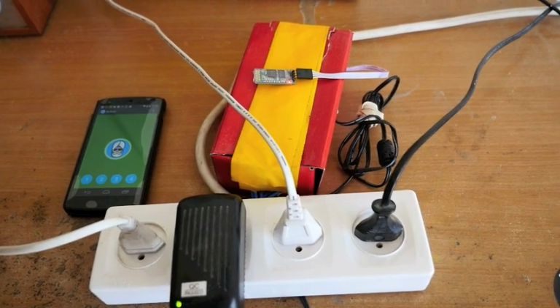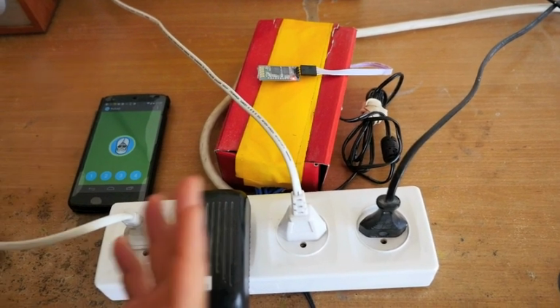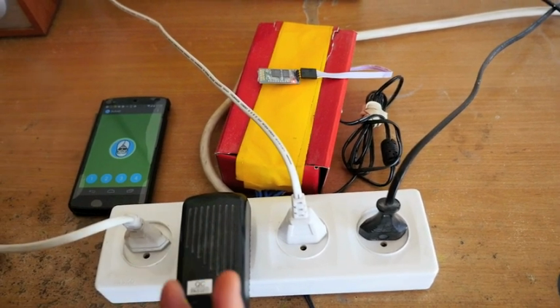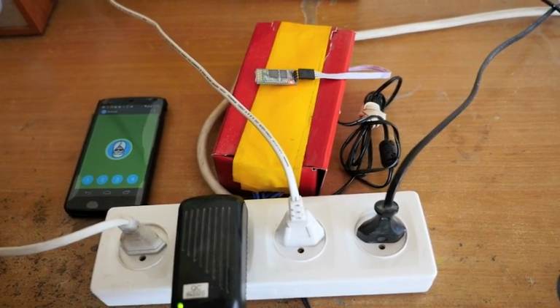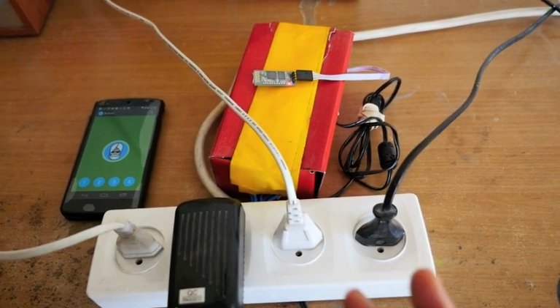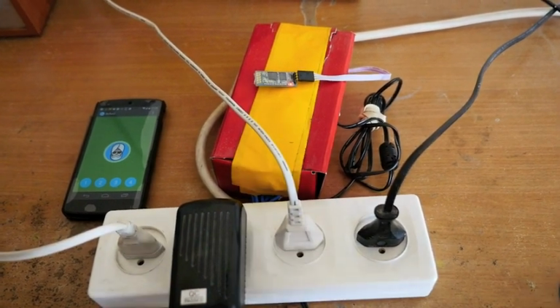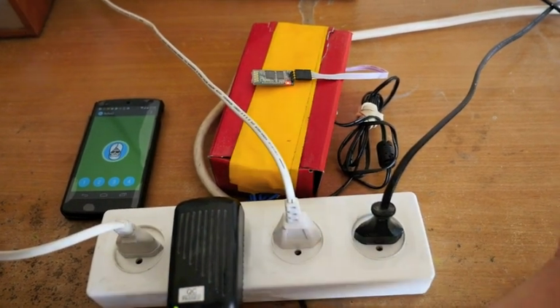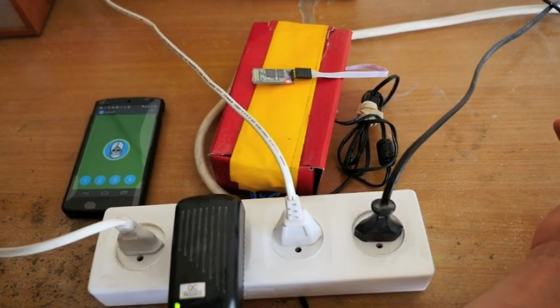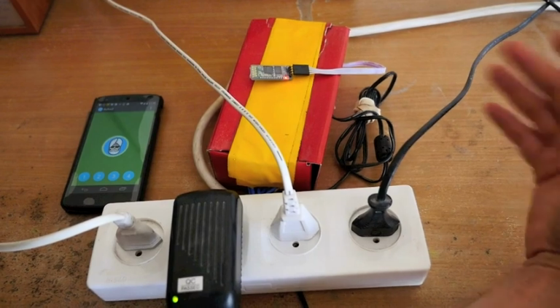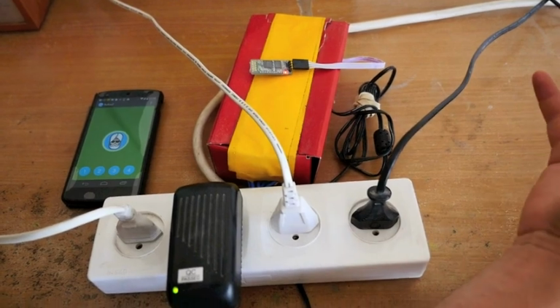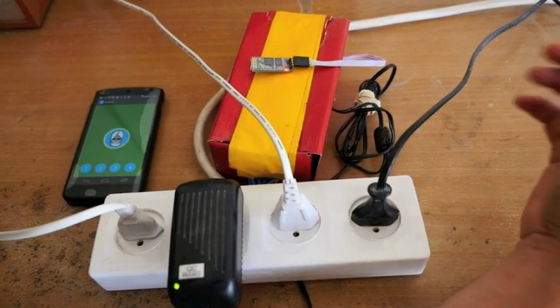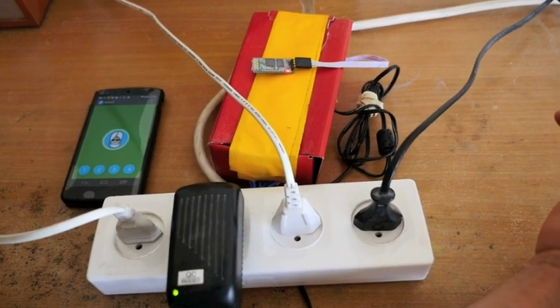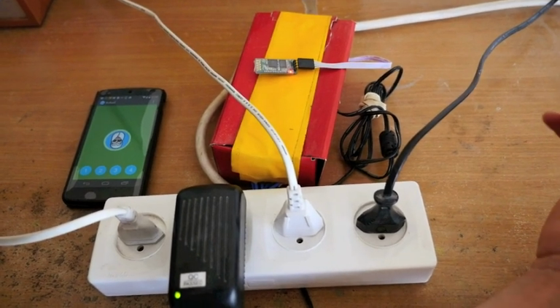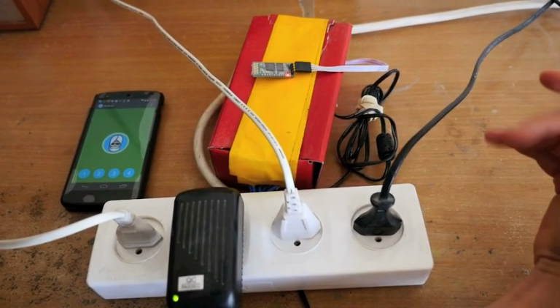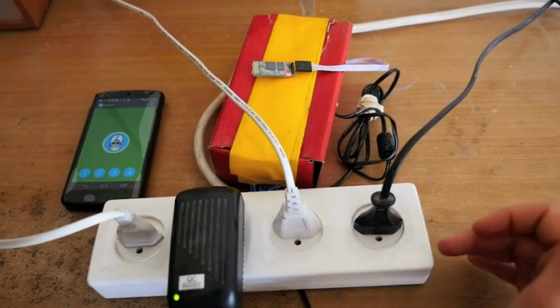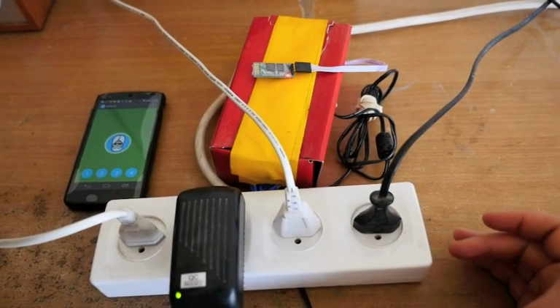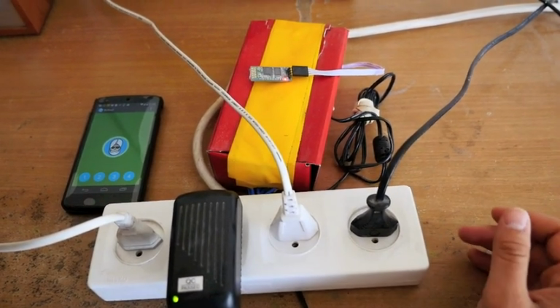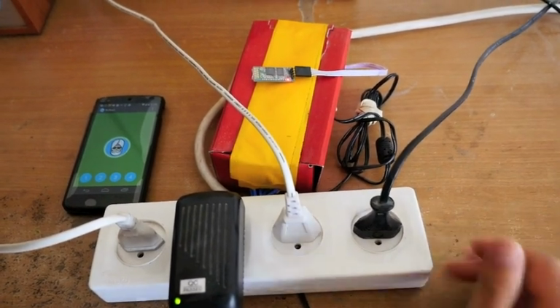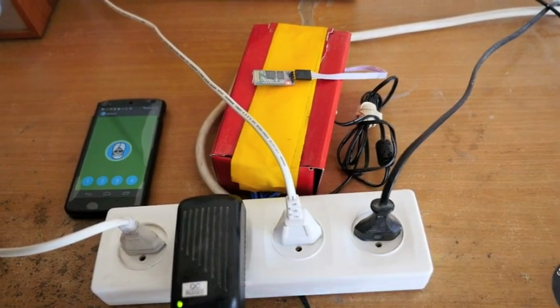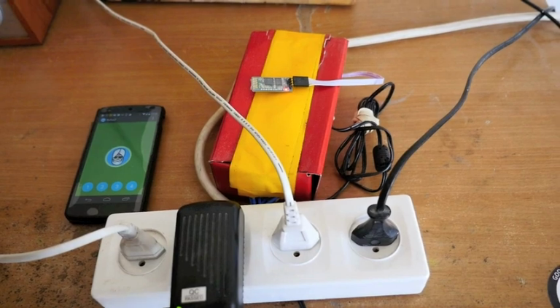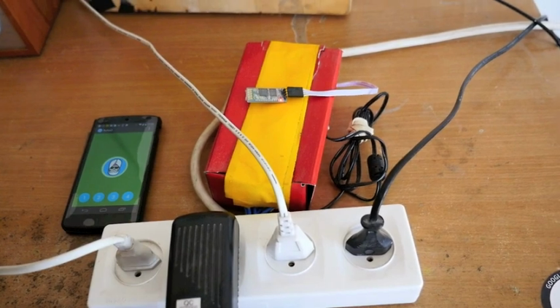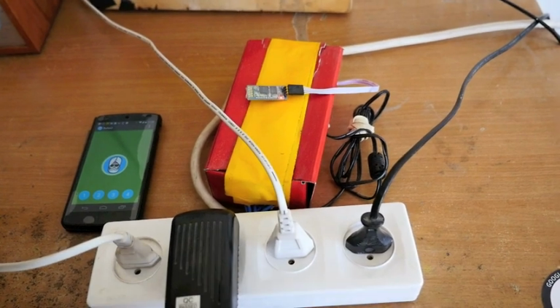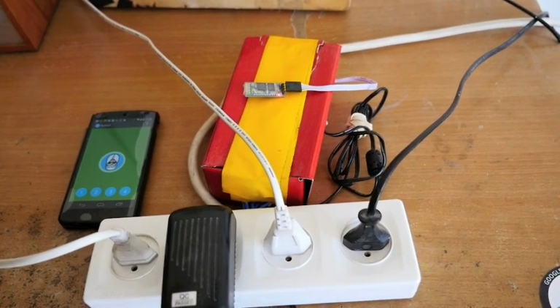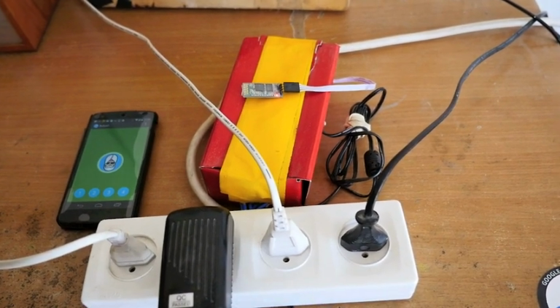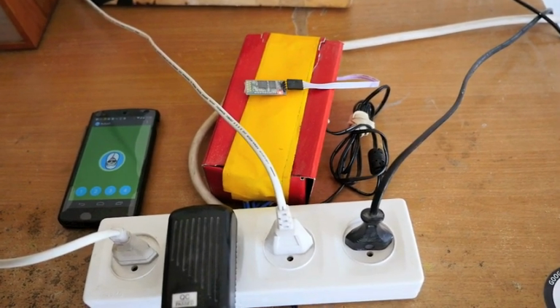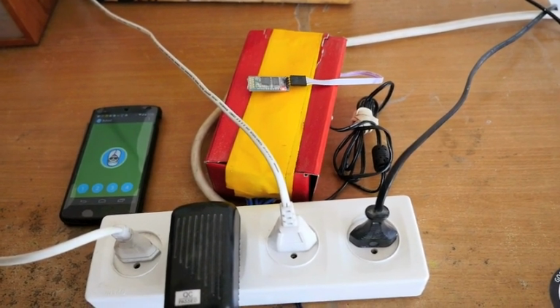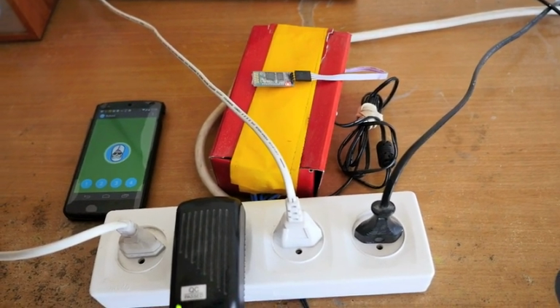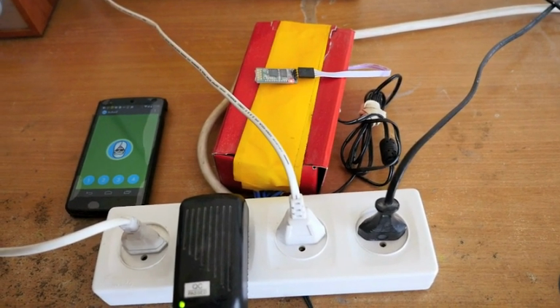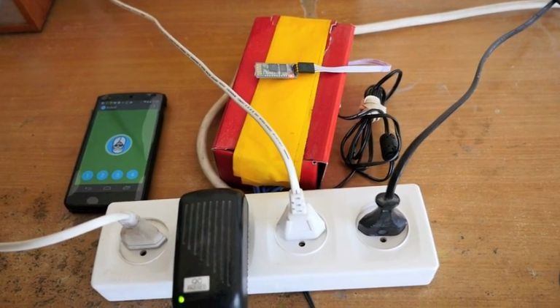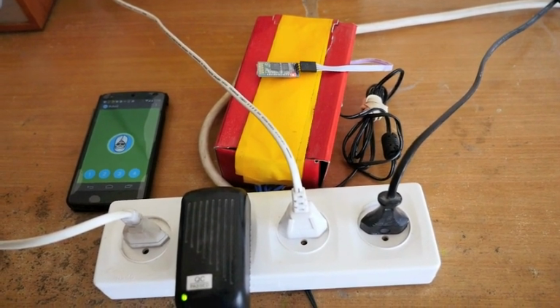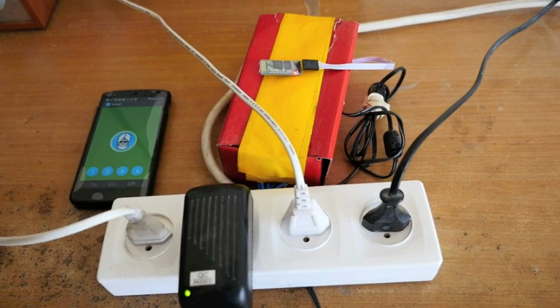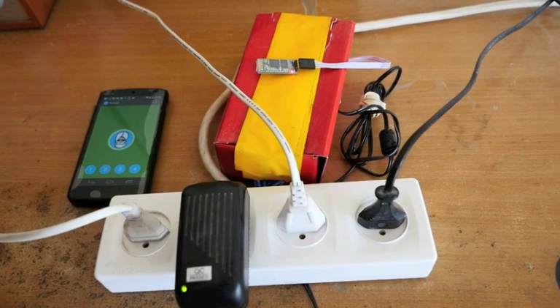I keep all of the devices turned on all the time, and then I just control it from the outlet. So I turn on or off the power from the surge protector, and that decides whether the item itself turns on or off.